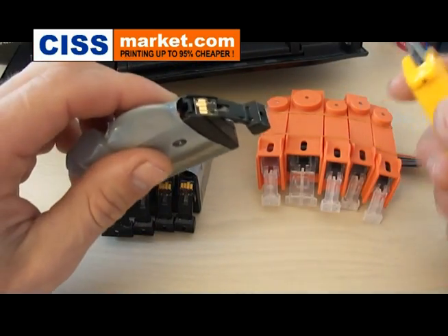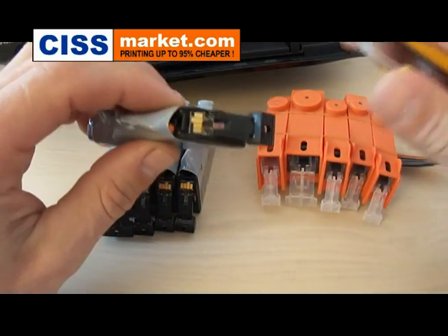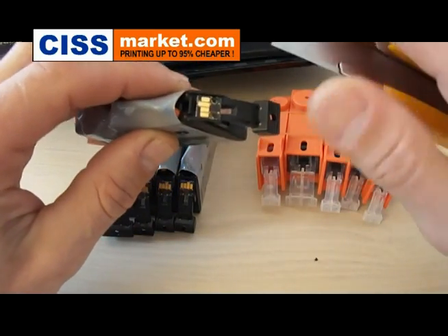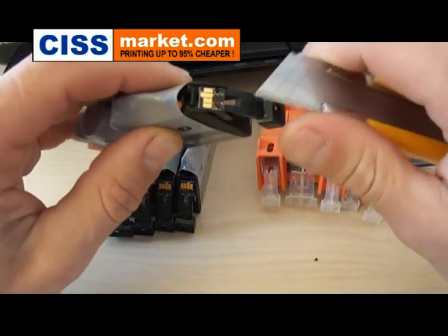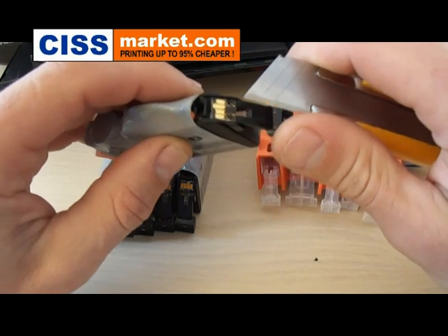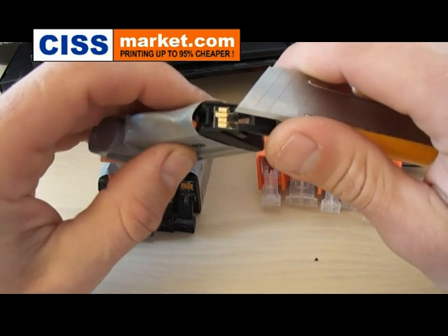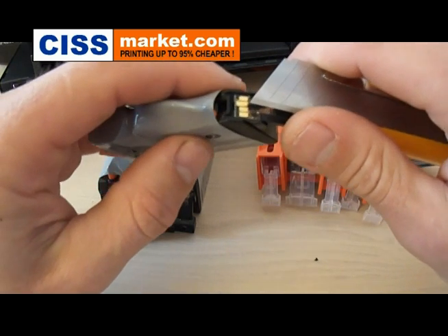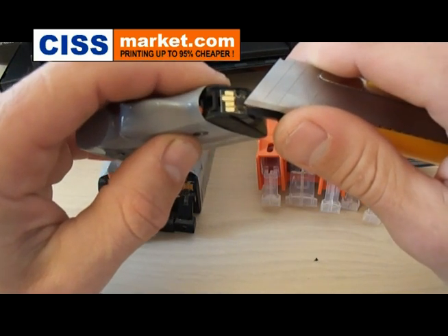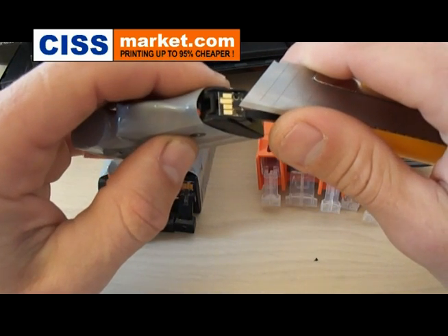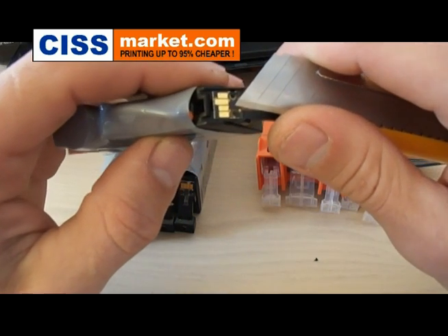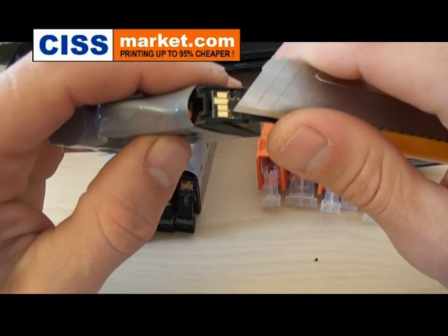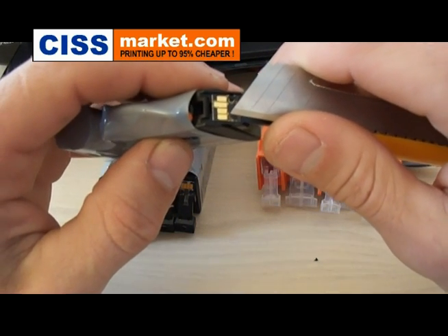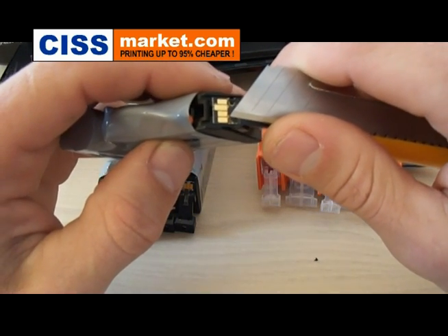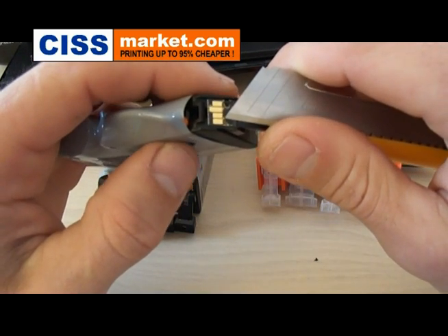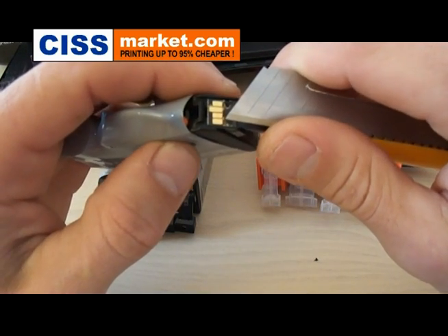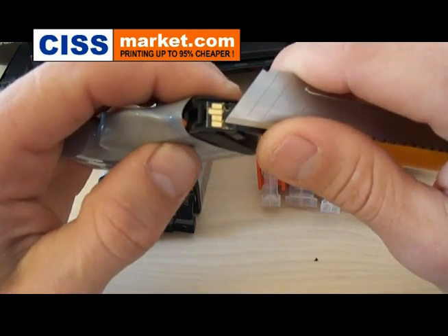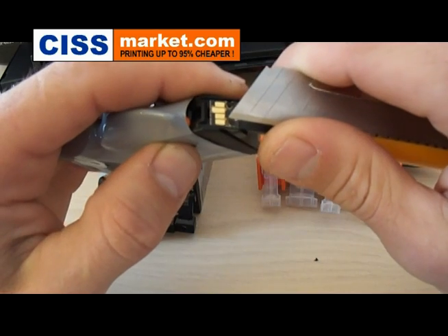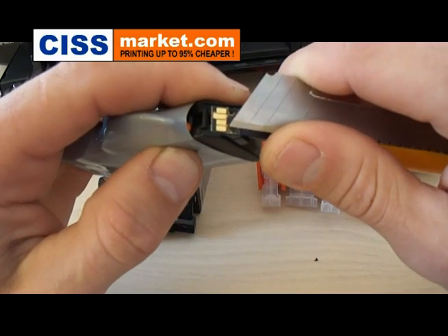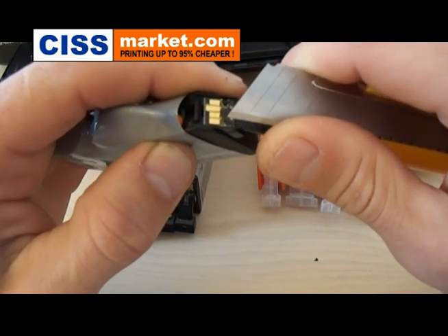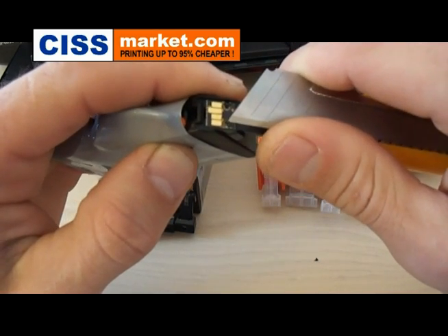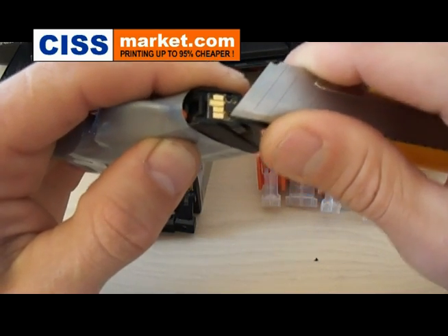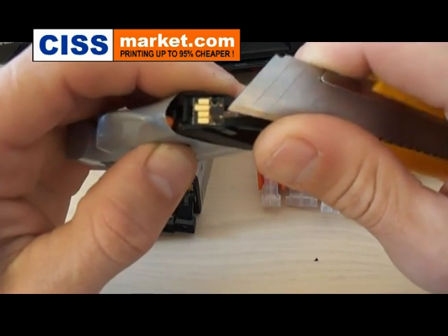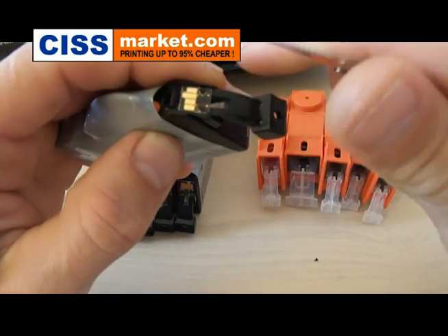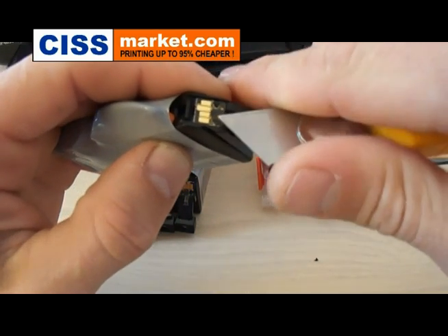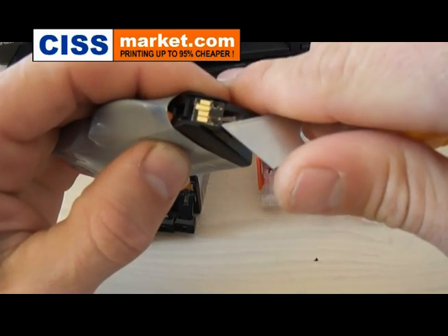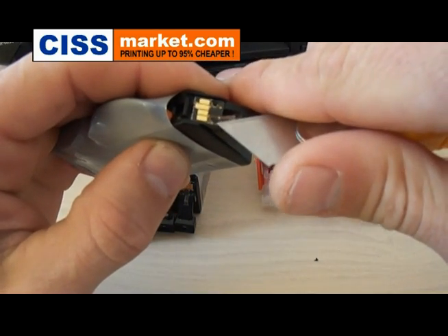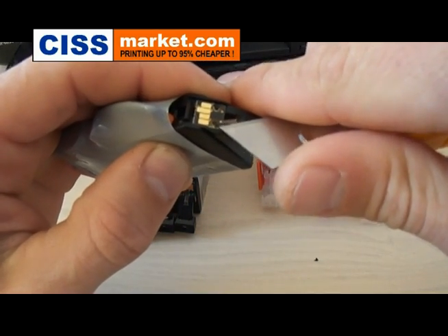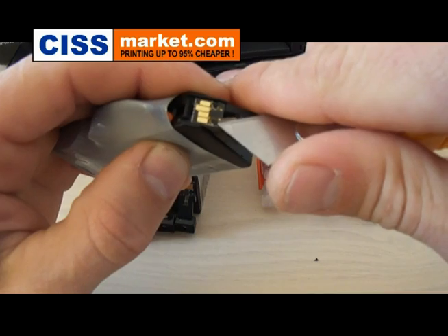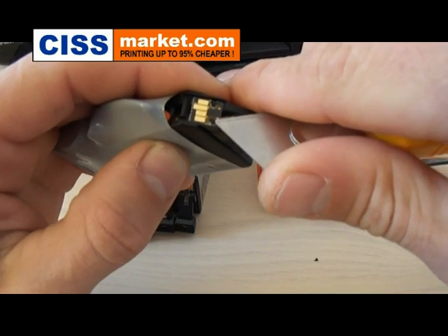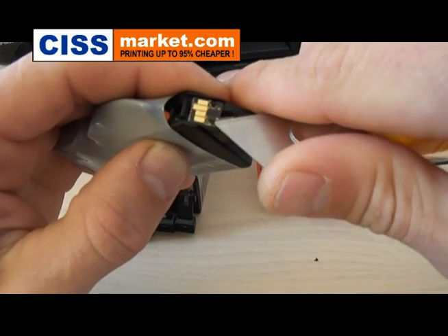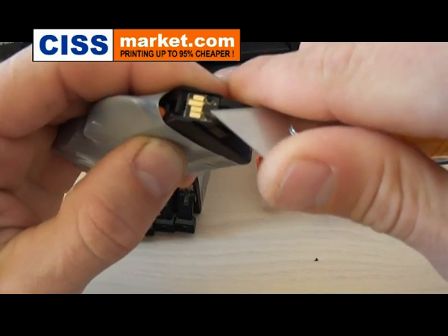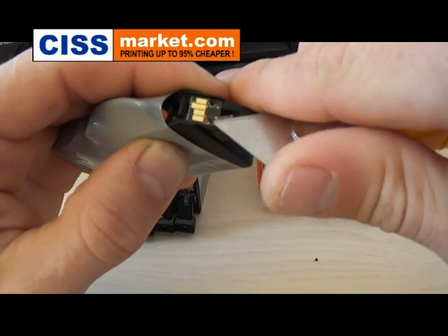With its blade try to remove the plastic rivet which holds the chip on the cartridge — it's the one here. During the operation try to avoid damaging or breaking the chip.